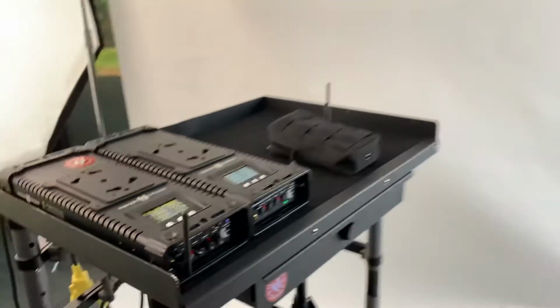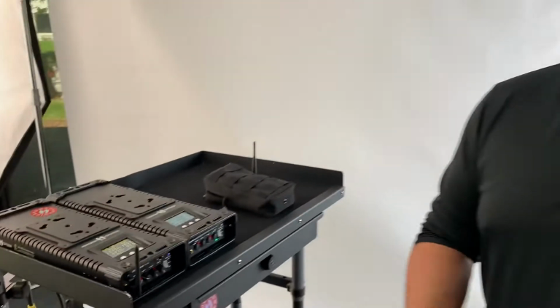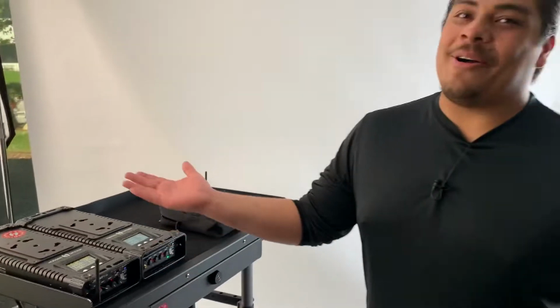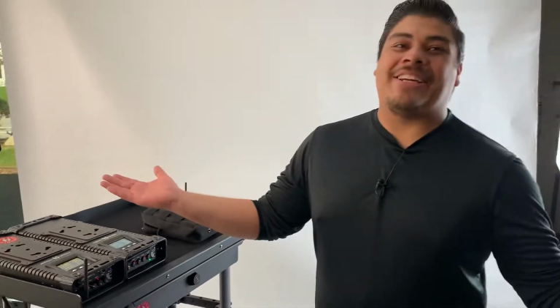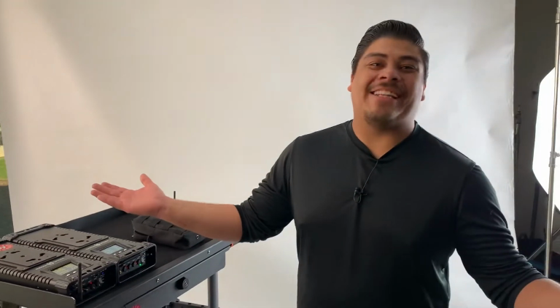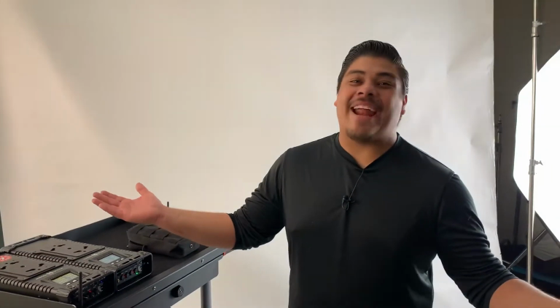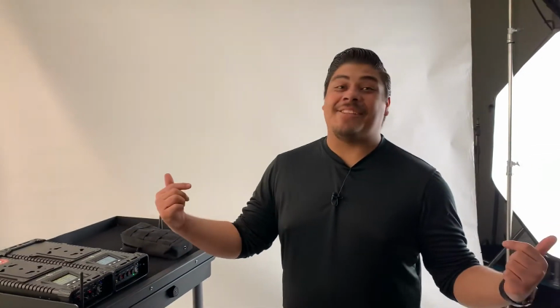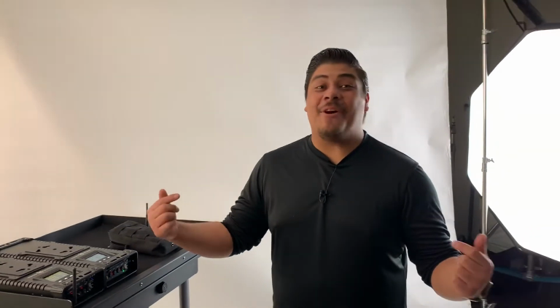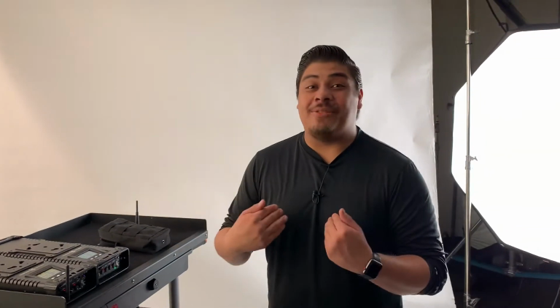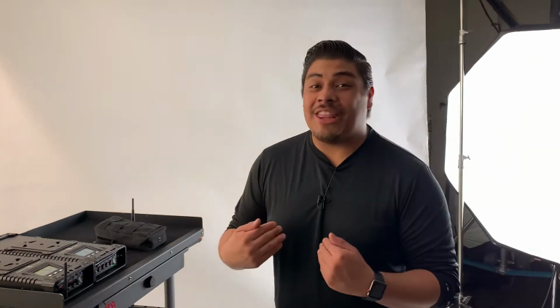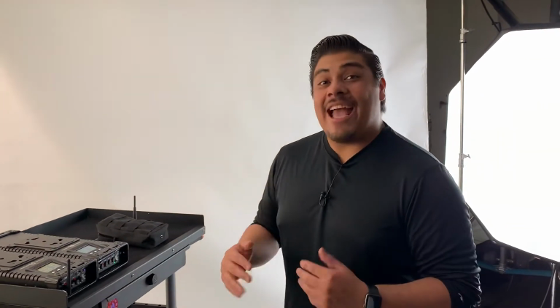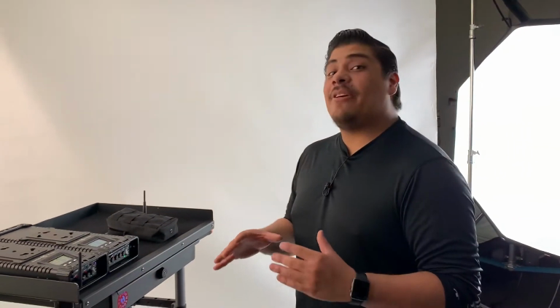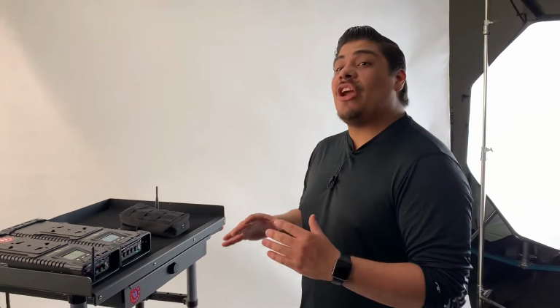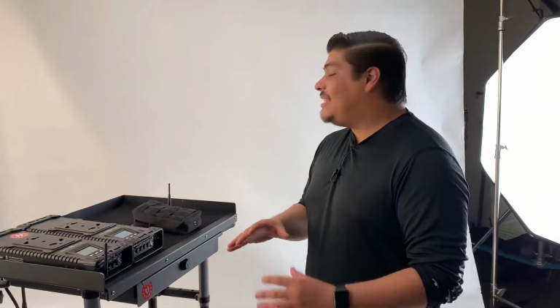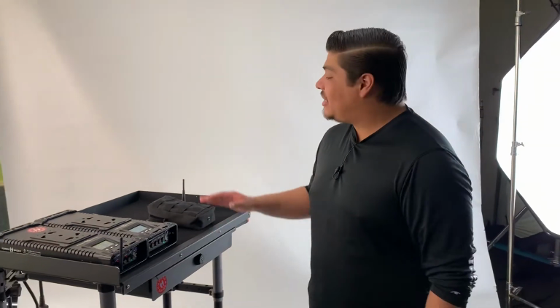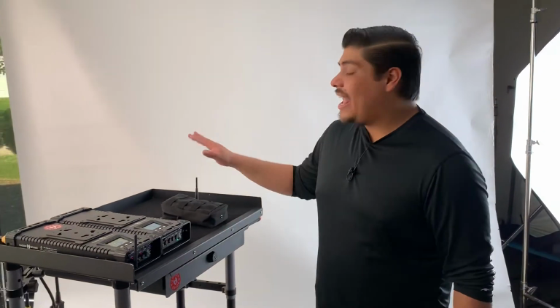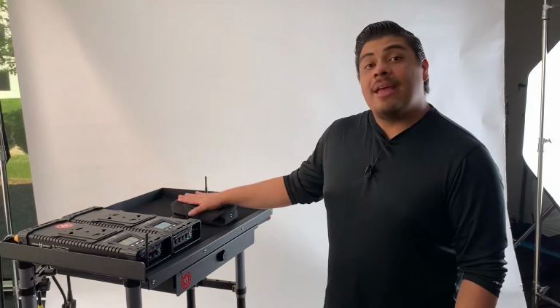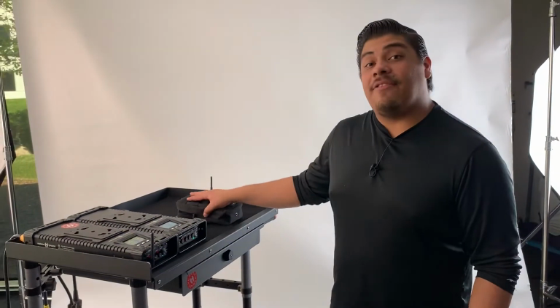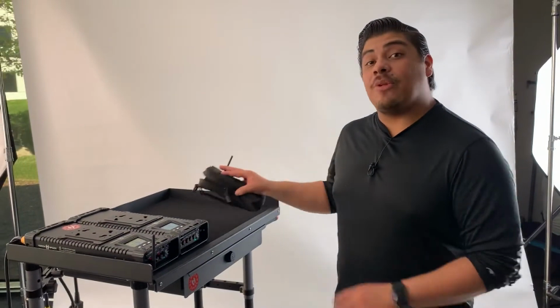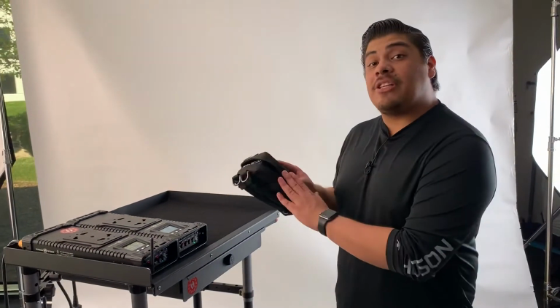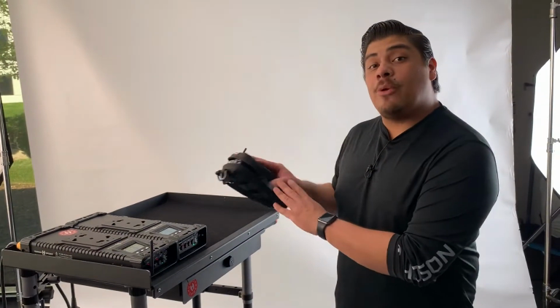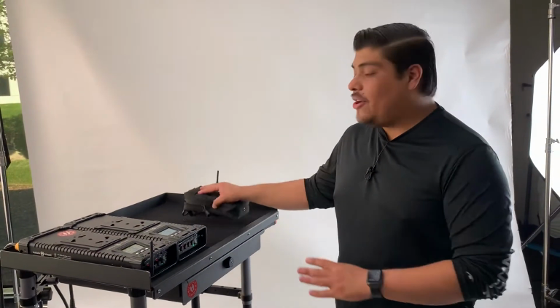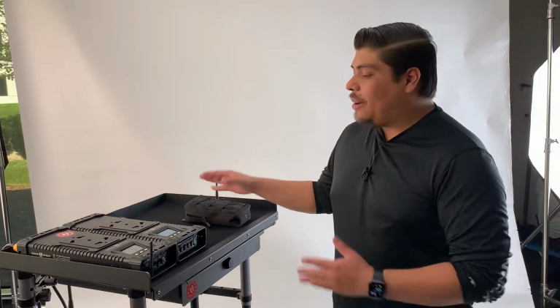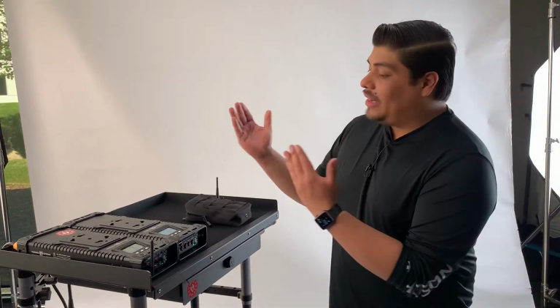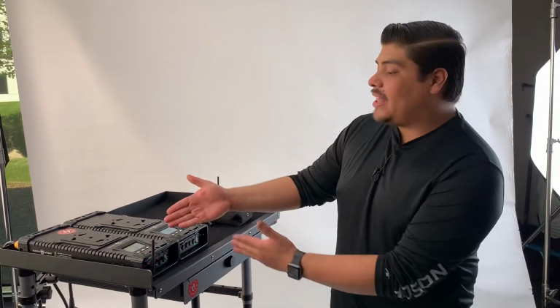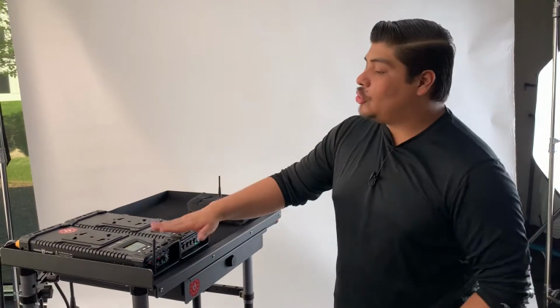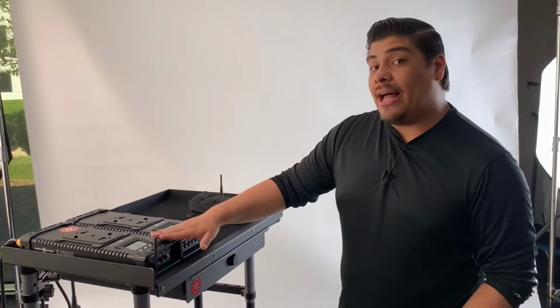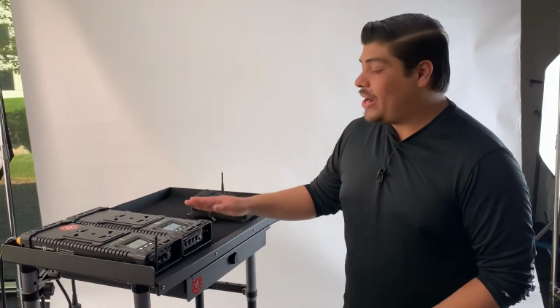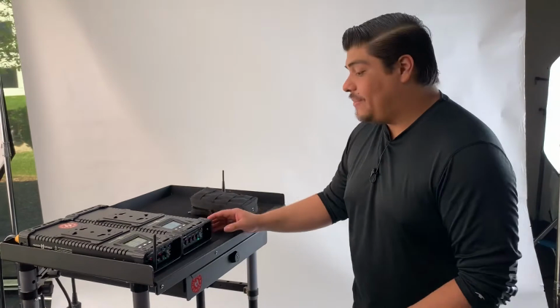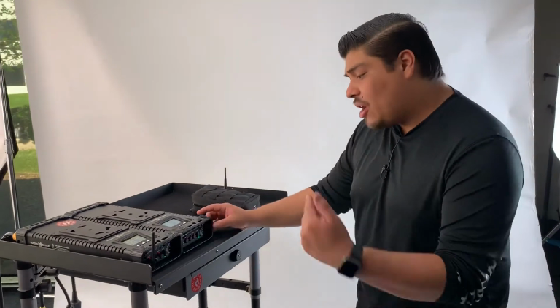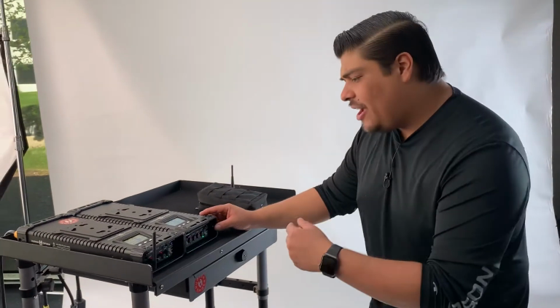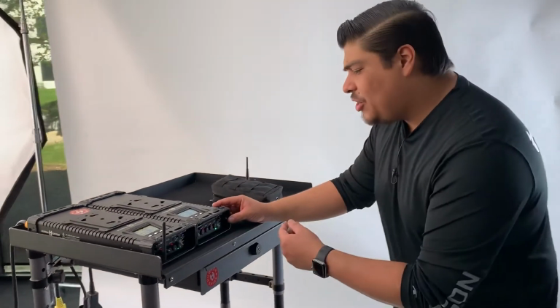Welcome back to another Hudson's Fighter how-to video. My name is Jonathan, and today I'm going to show you how easy it is to get a device with built-in Lumen Radio and link them to our ballast right here. Come on down and I'm going to show you.